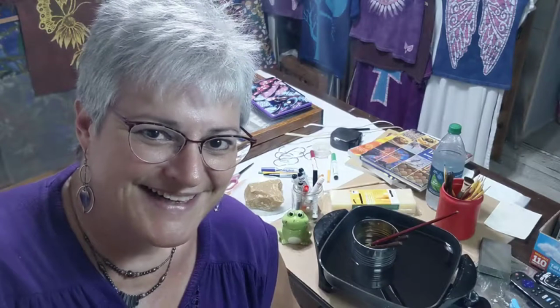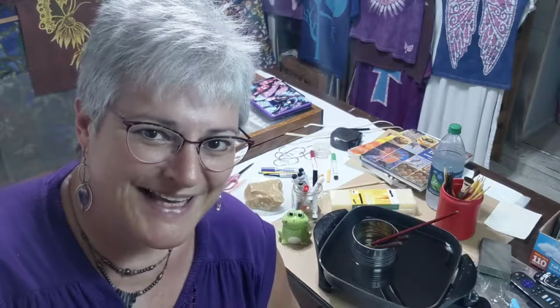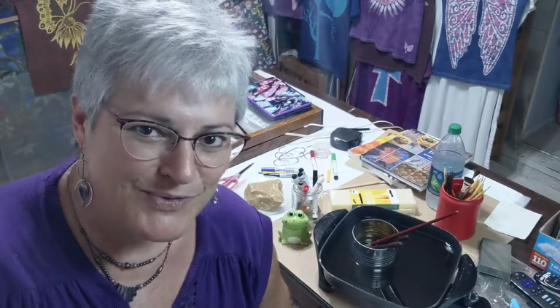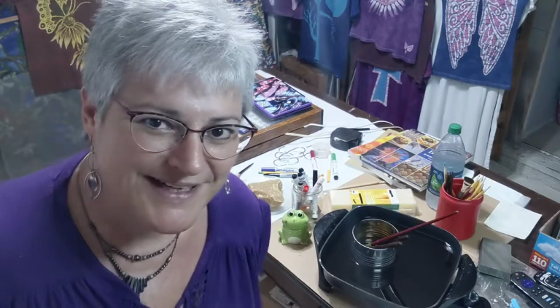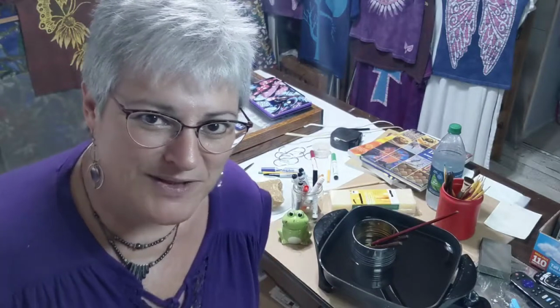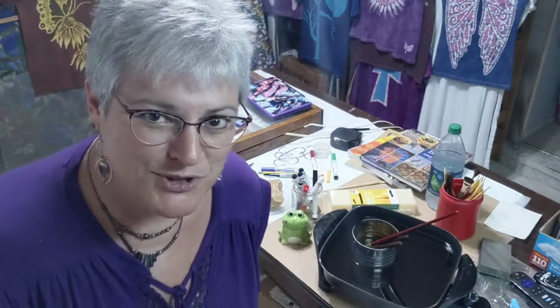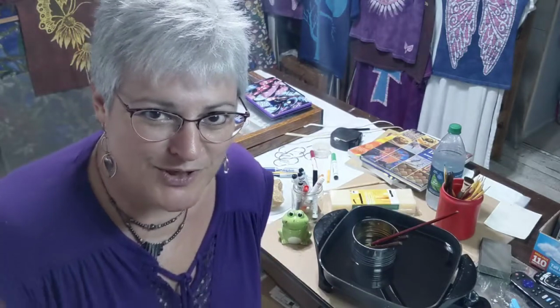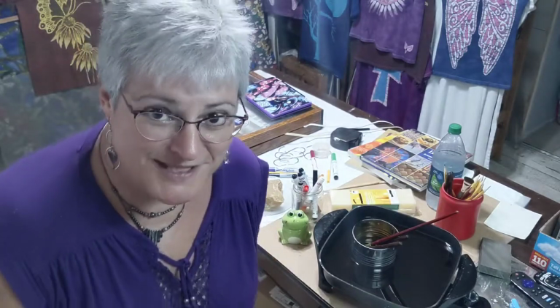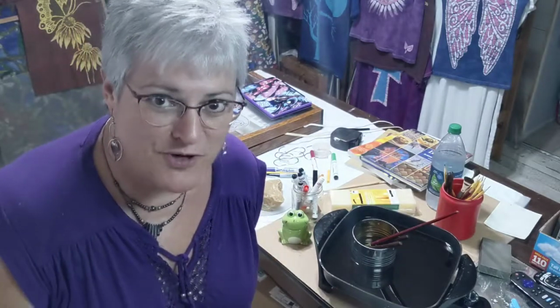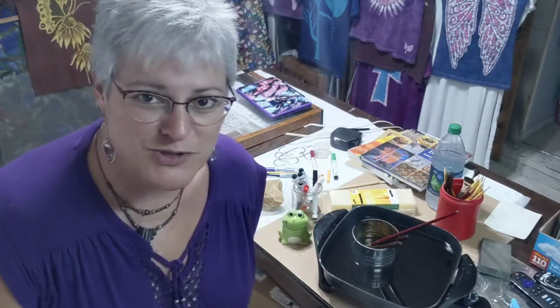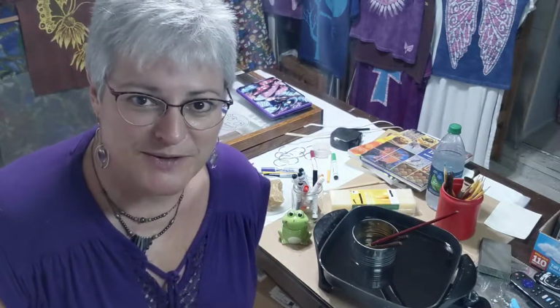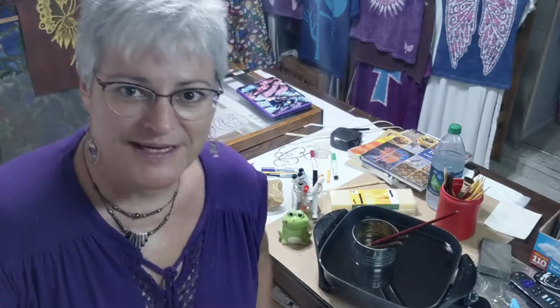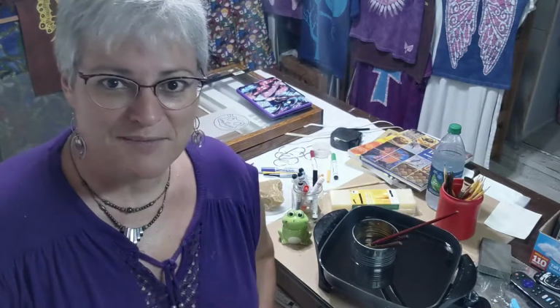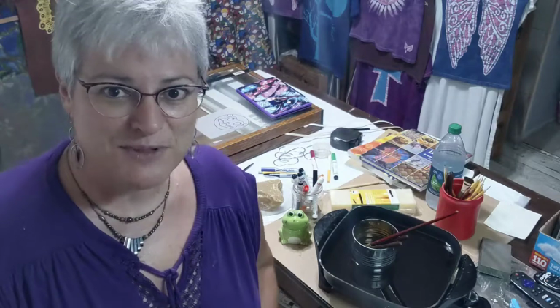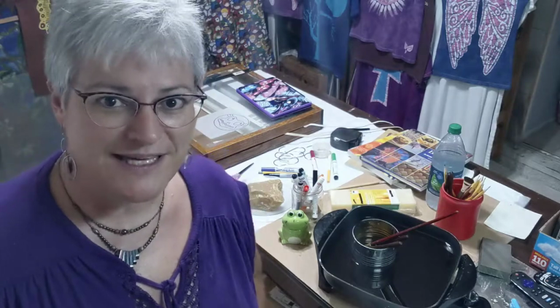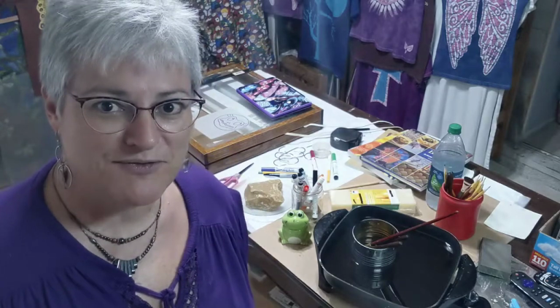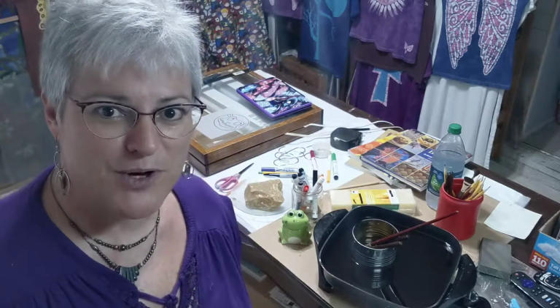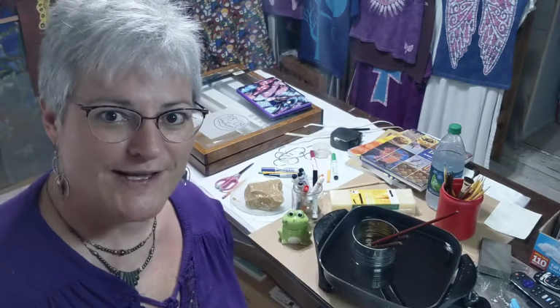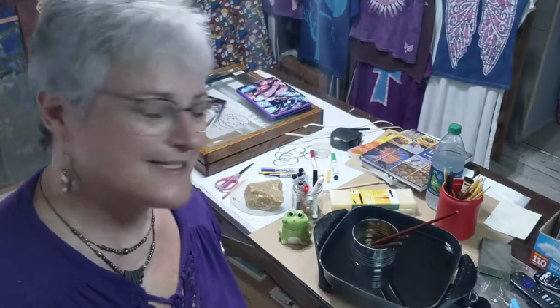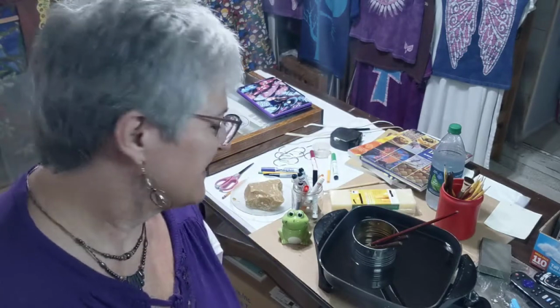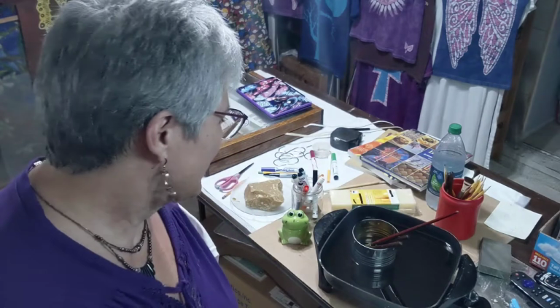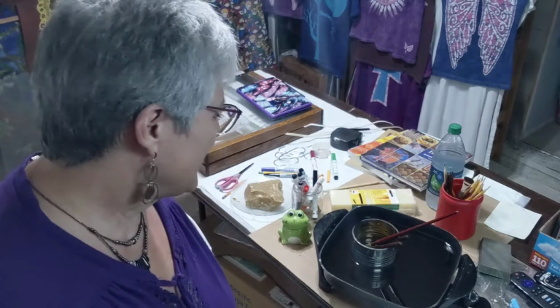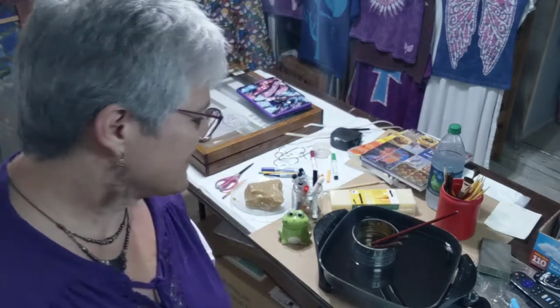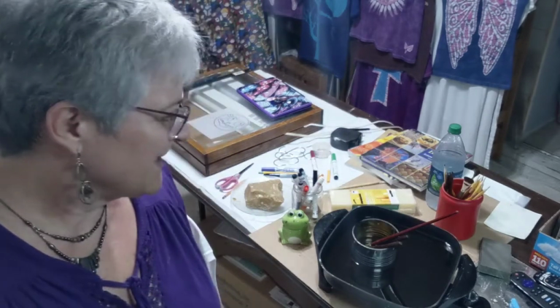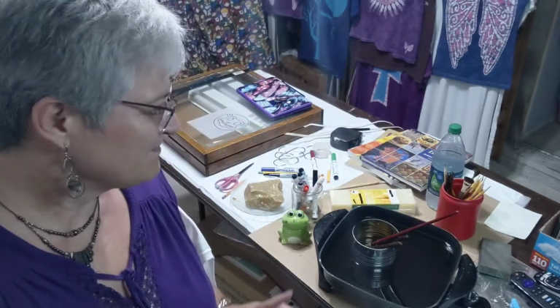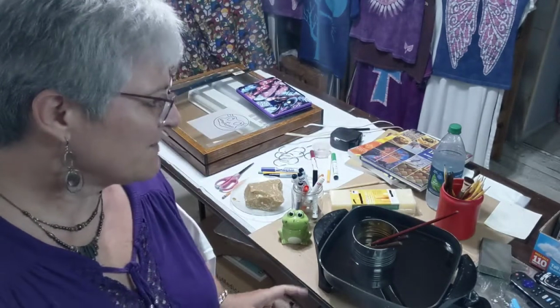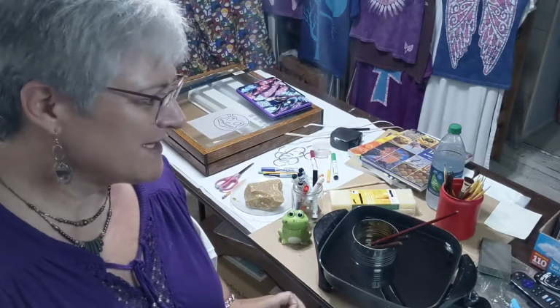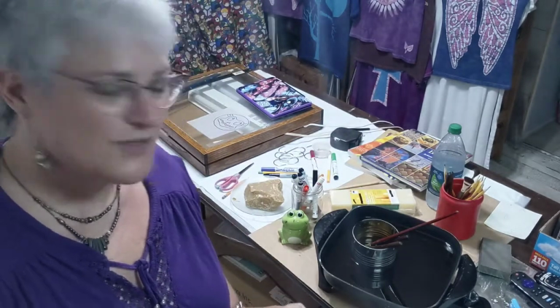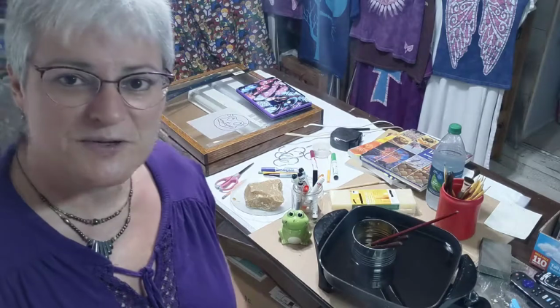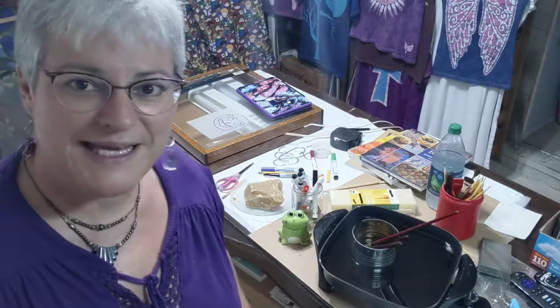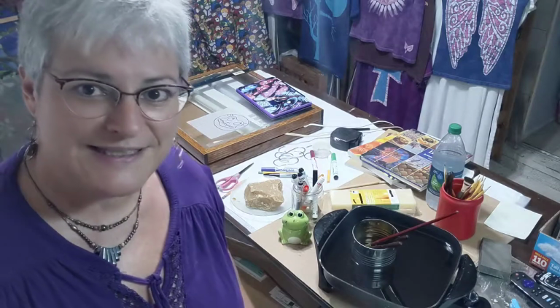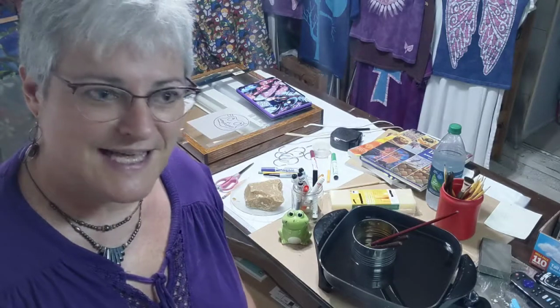Hello and welcome to Artistic Frog Studio. I'm Kimberly. I'm a fiber artist and I'm gonna be in the studio painting today.